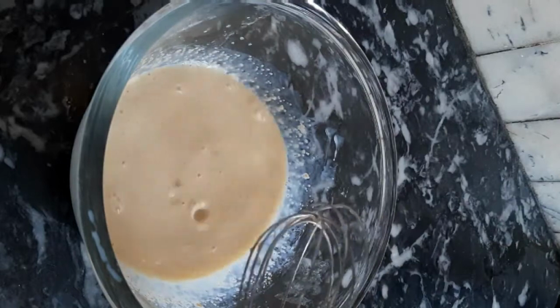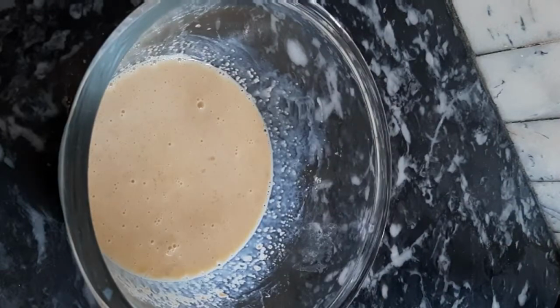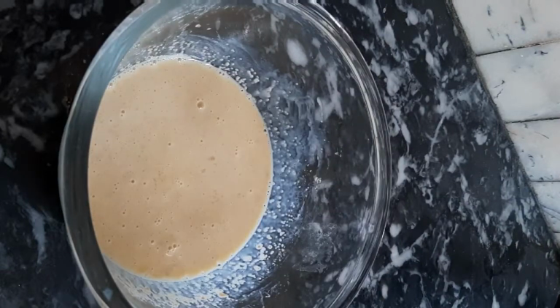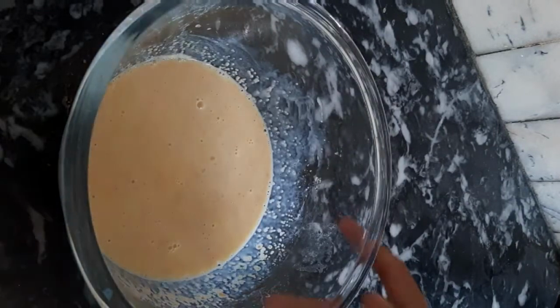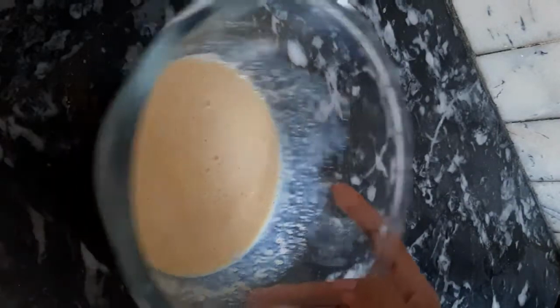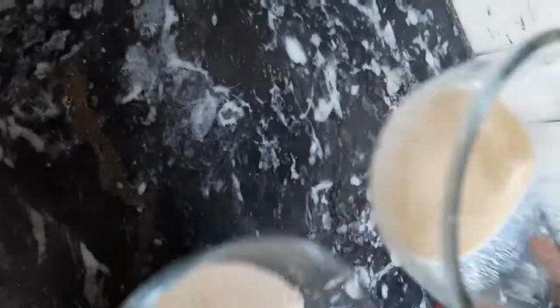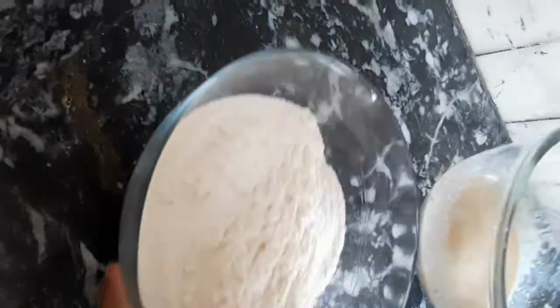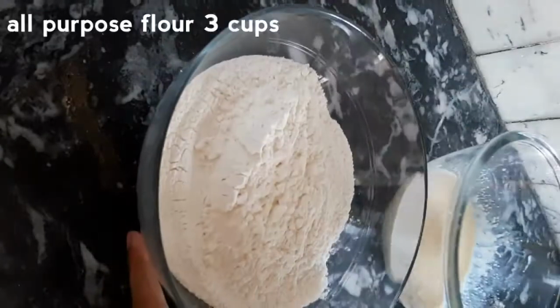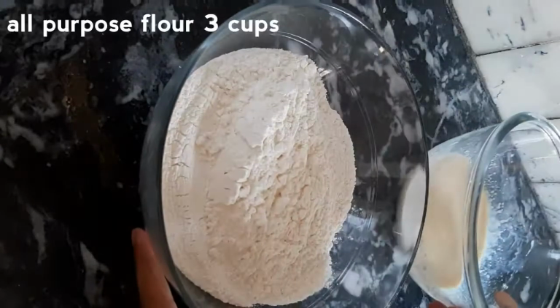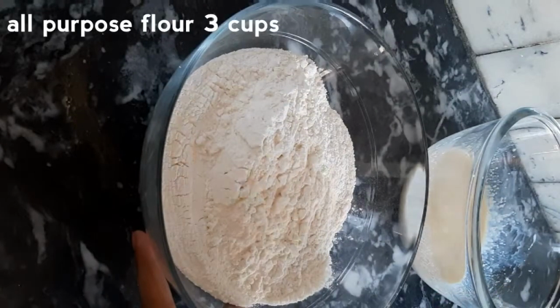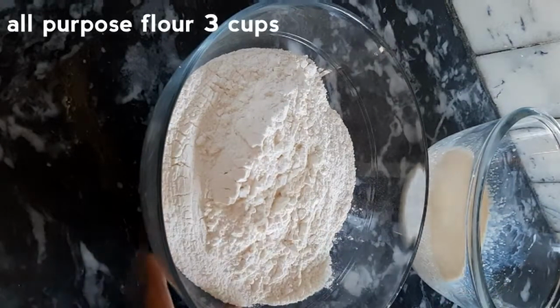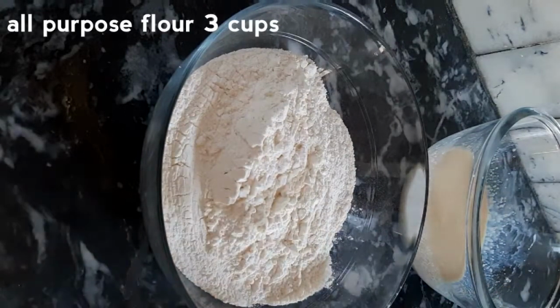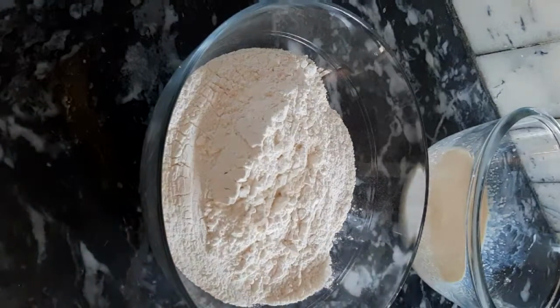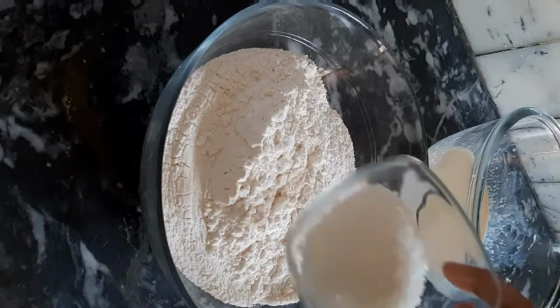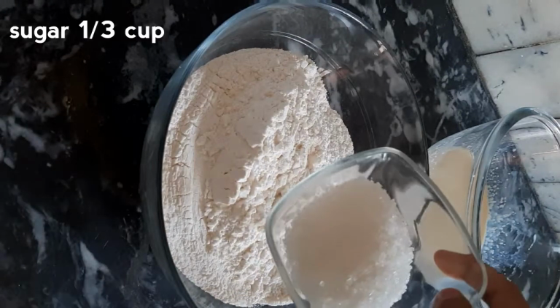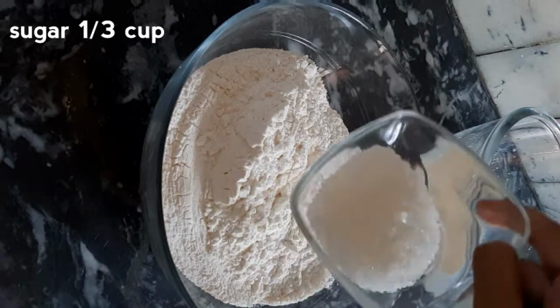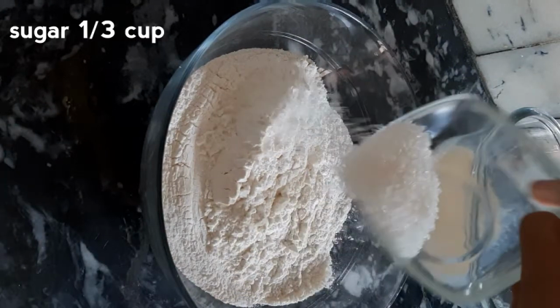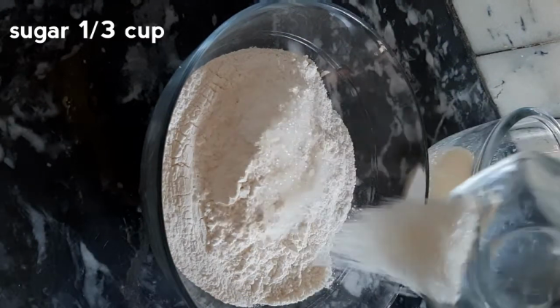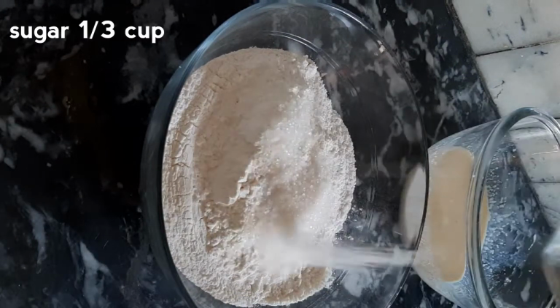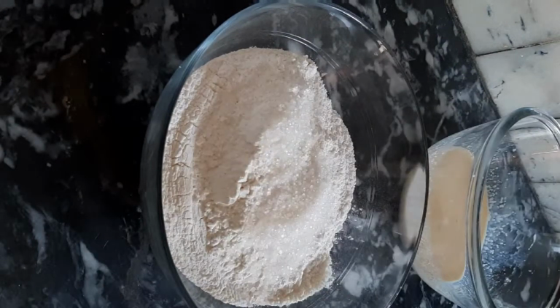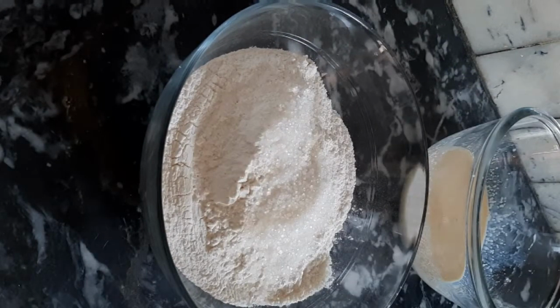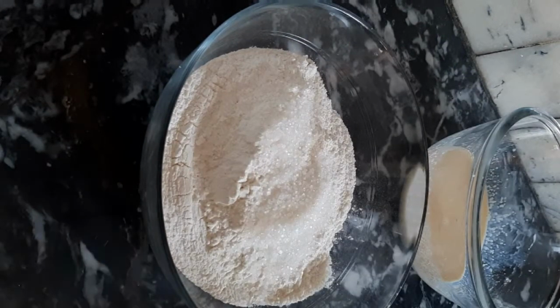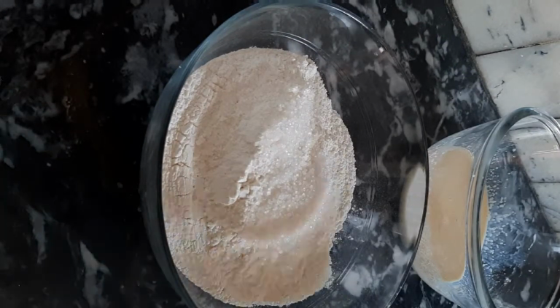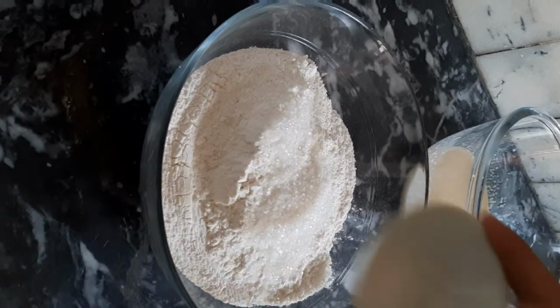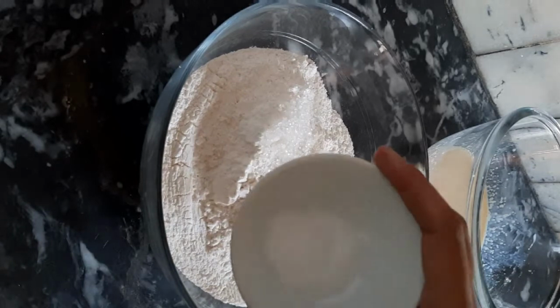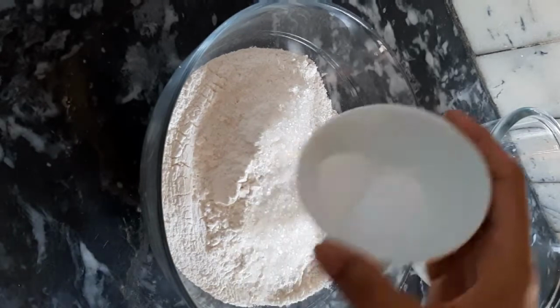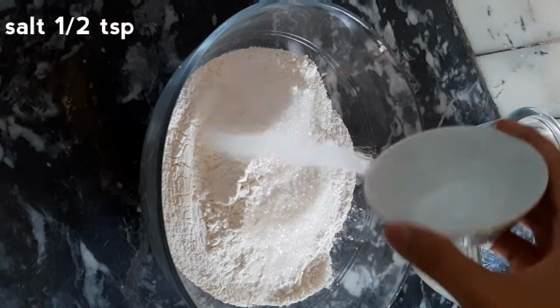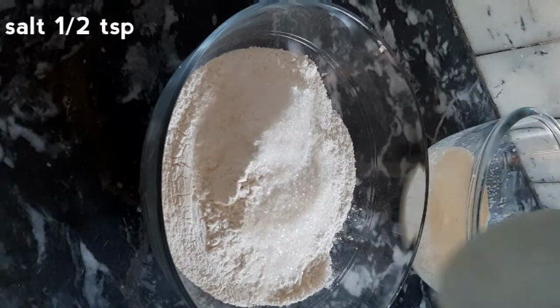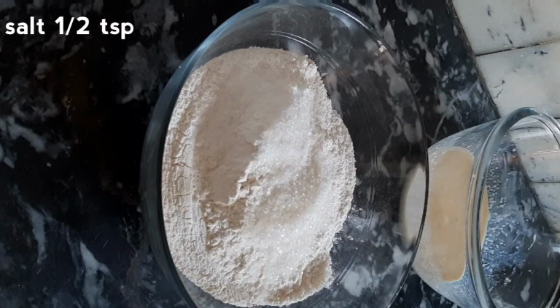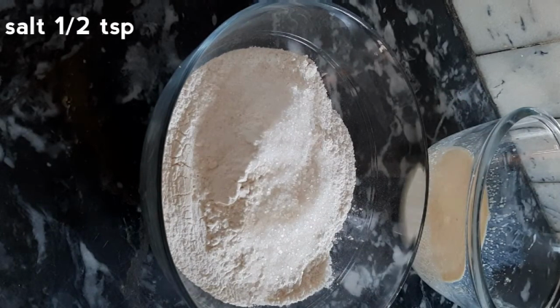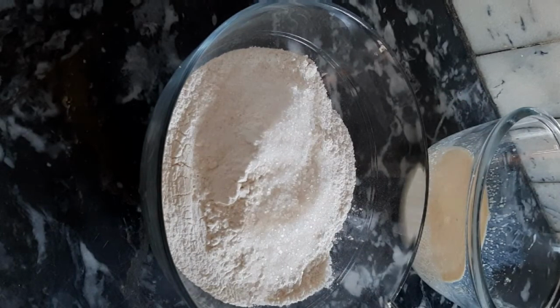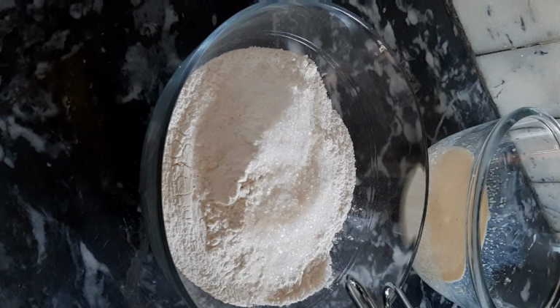For the dry ingredients, I am using 3 cups all-purpose flour, one-third cup caster sugar, and half a teaspoon salt. Mix it together.